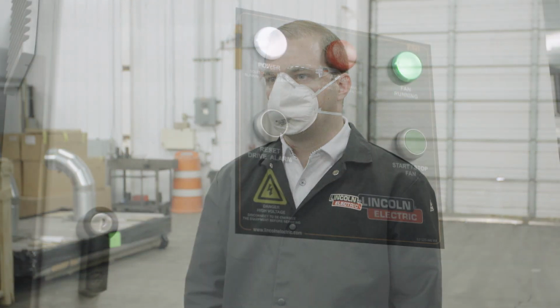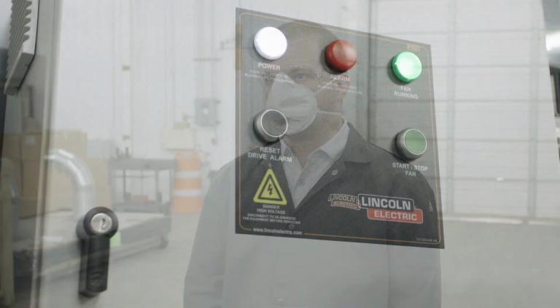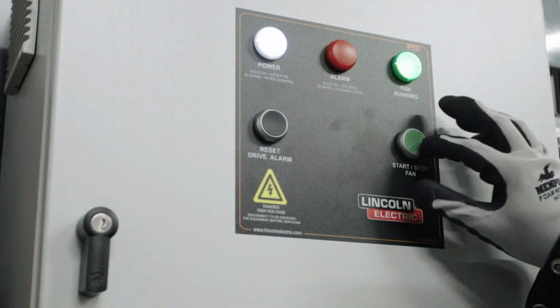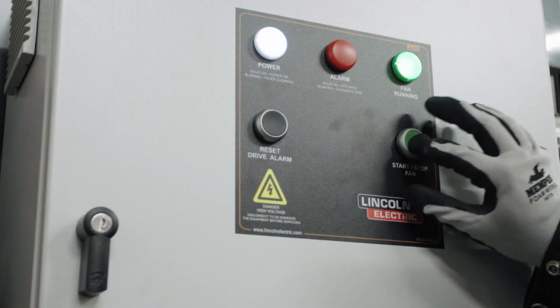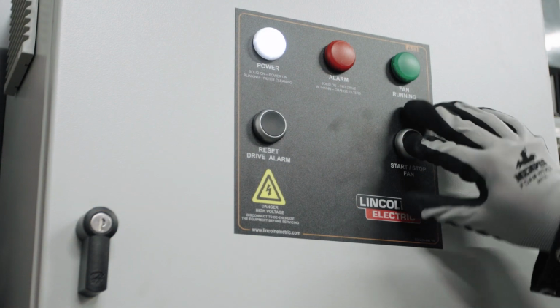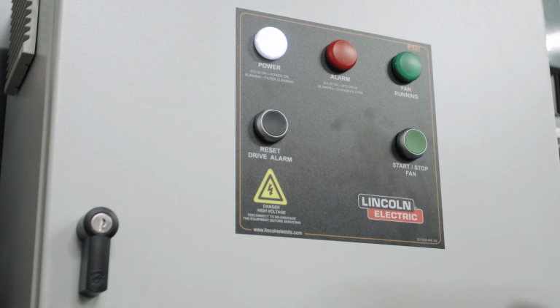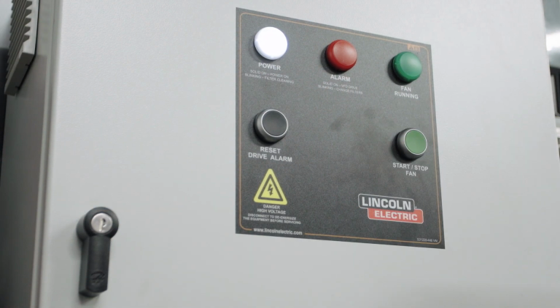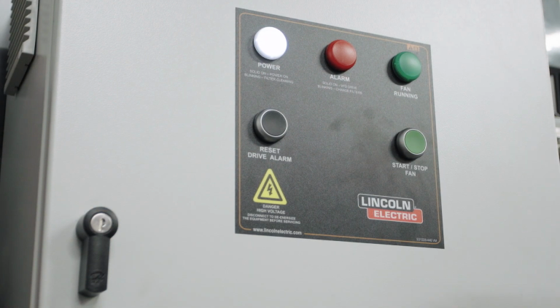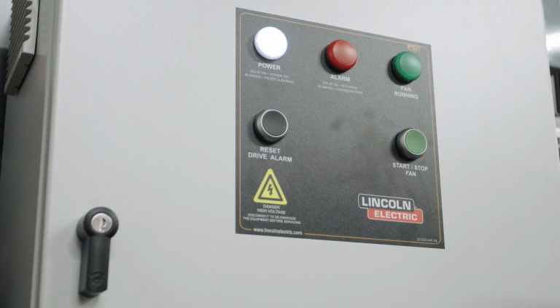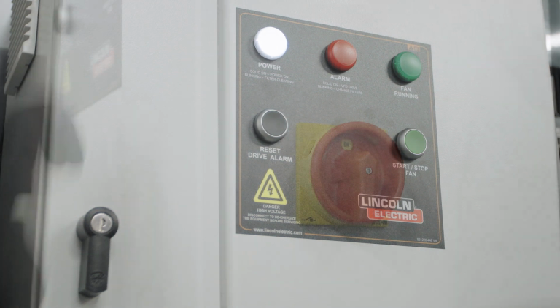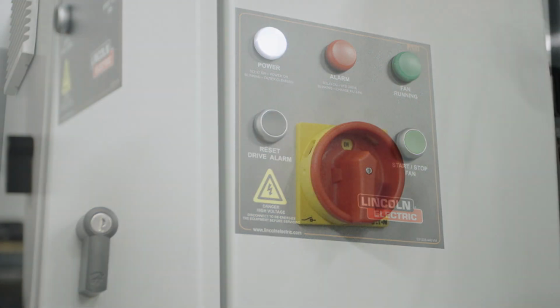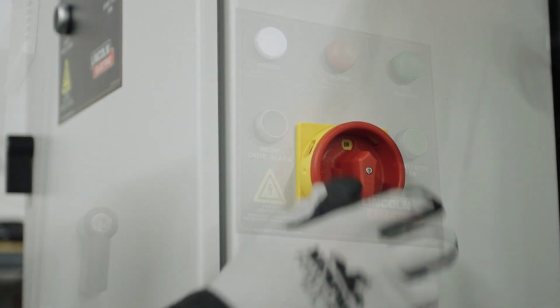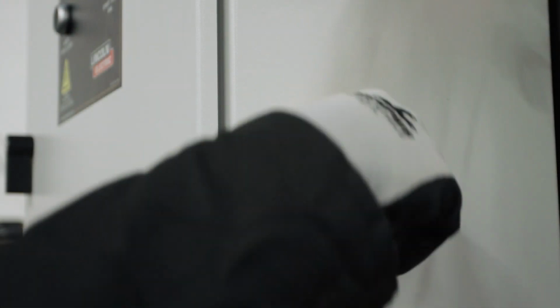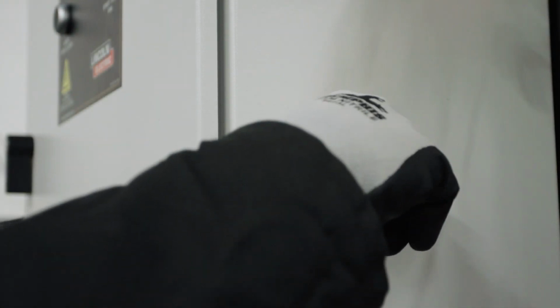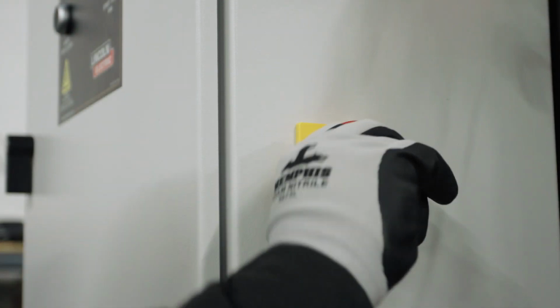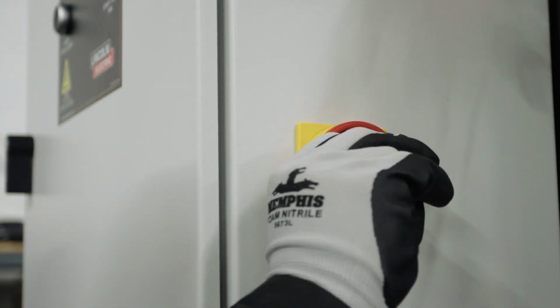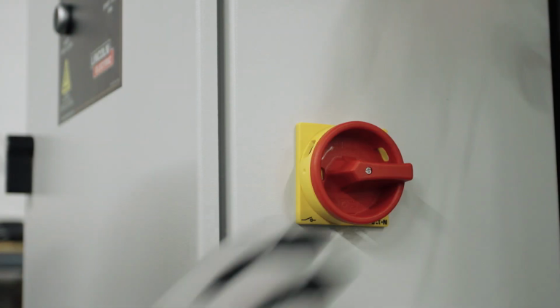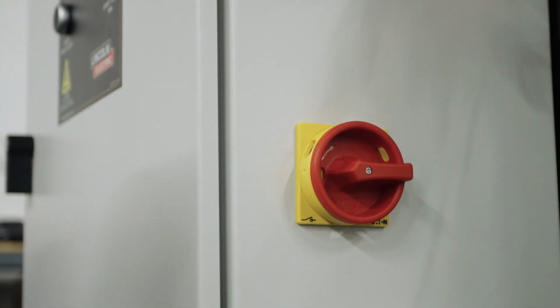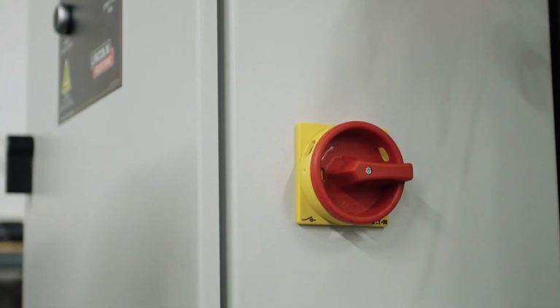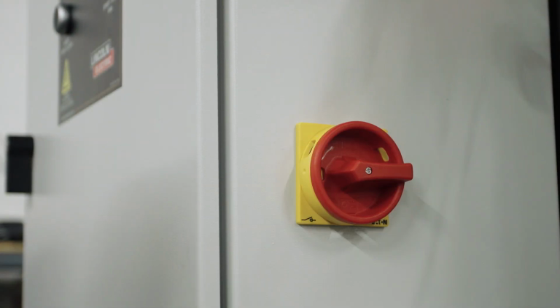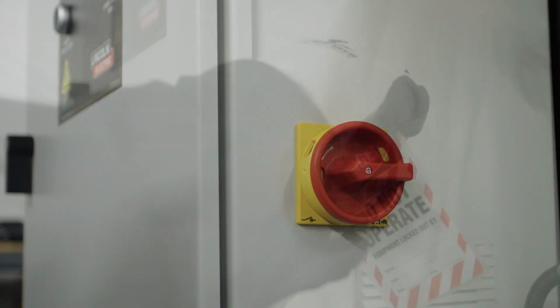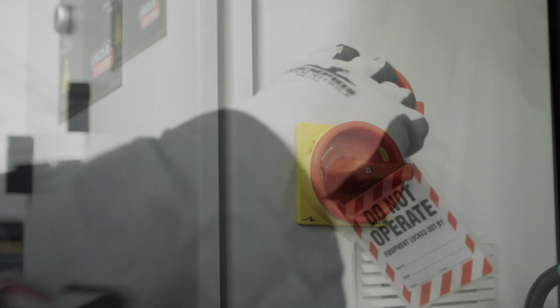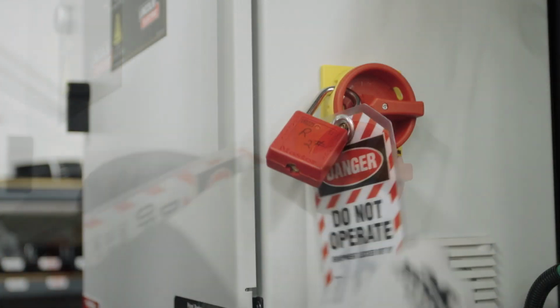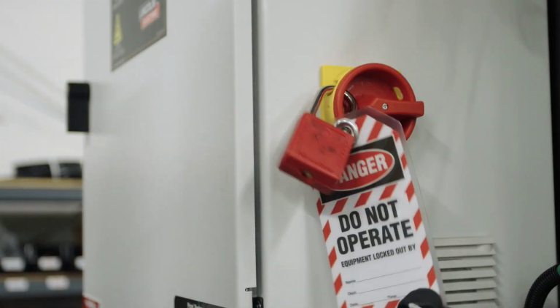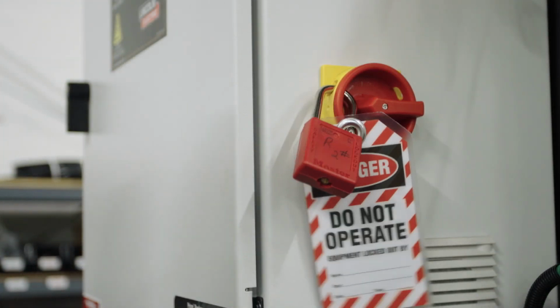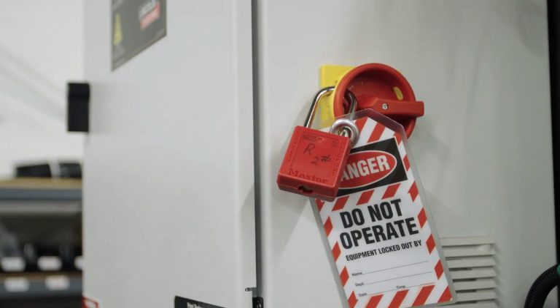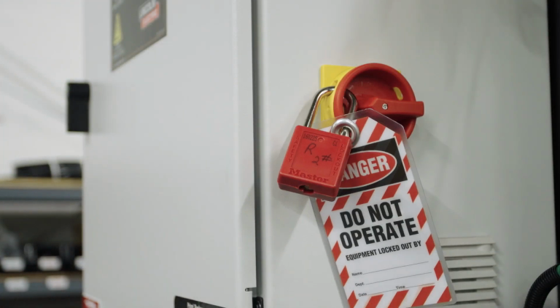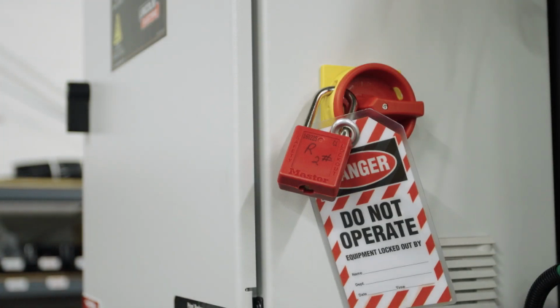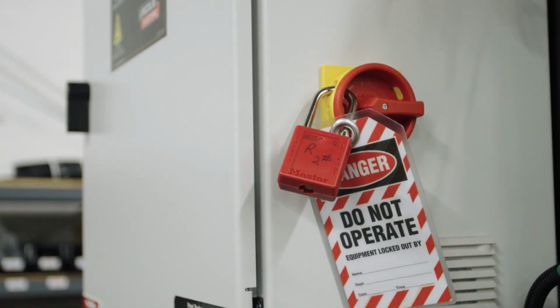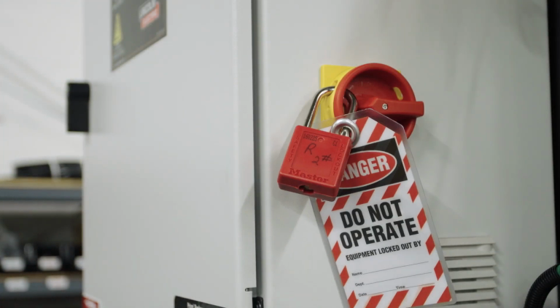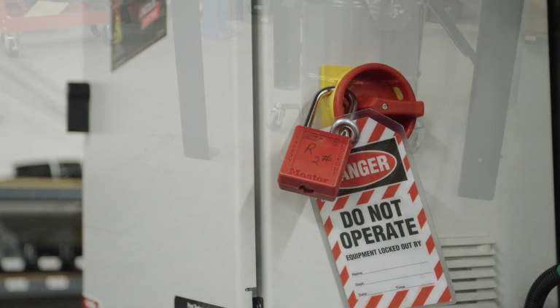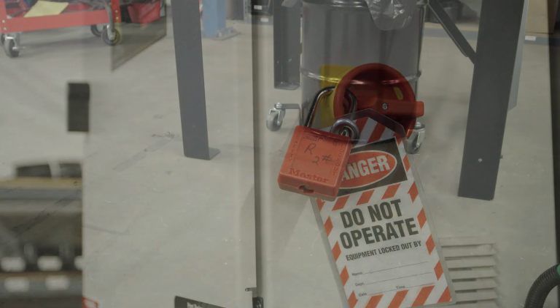To begin, press the start-stop fan button. Next, turn the main power switch on the side of the control panel to the off position. Be sure to adhere to the proper lockout-tagout procedures for your facility.